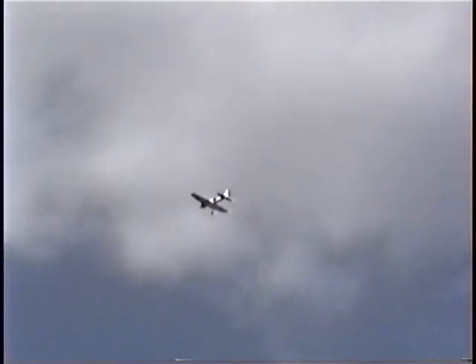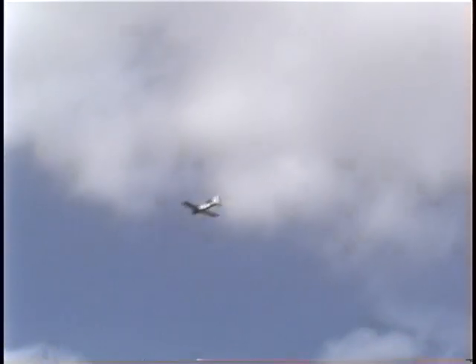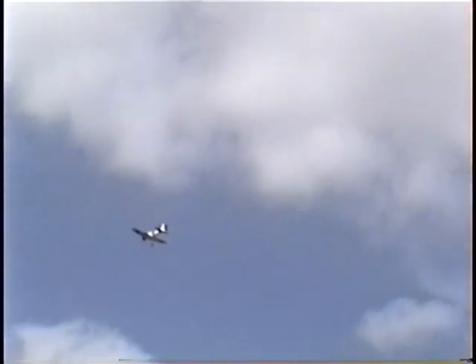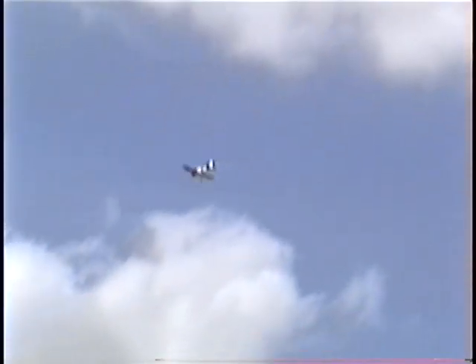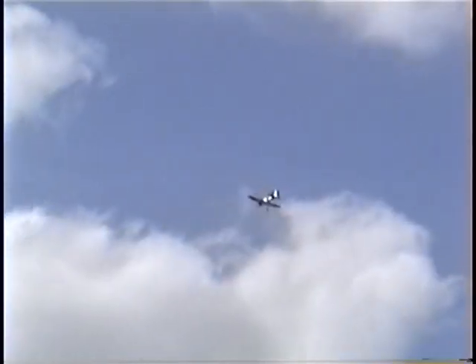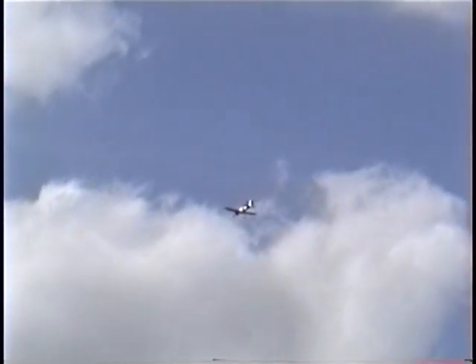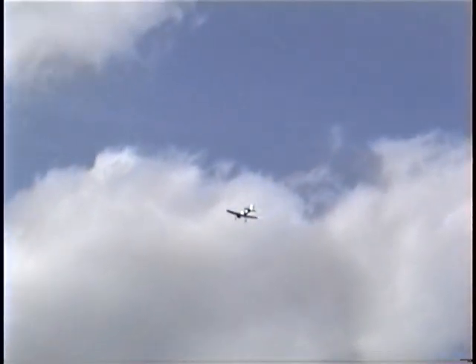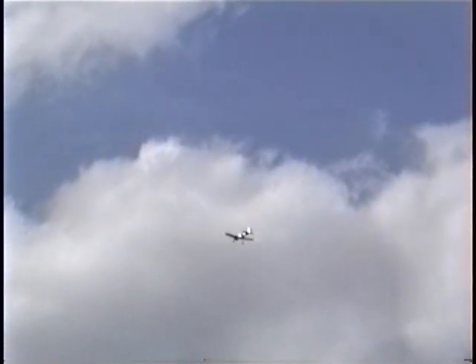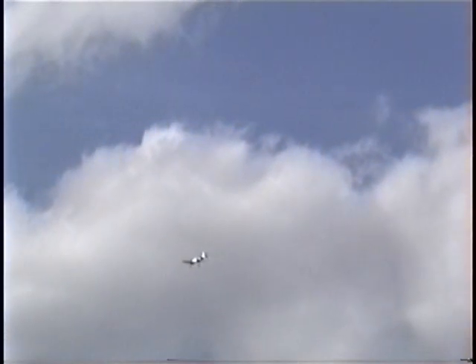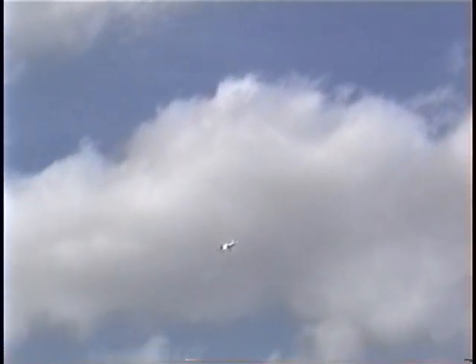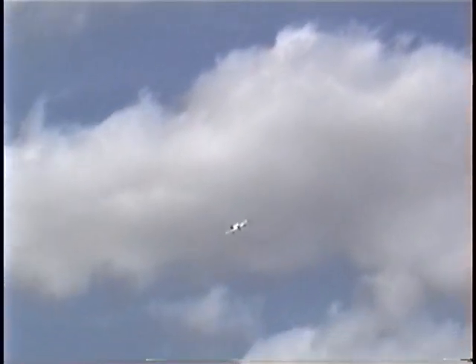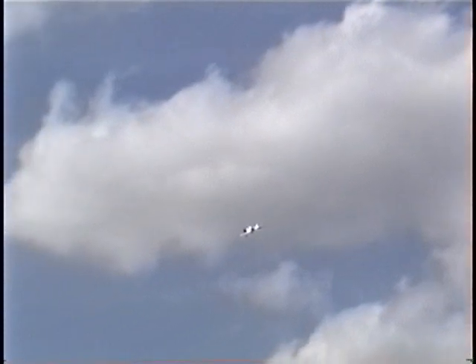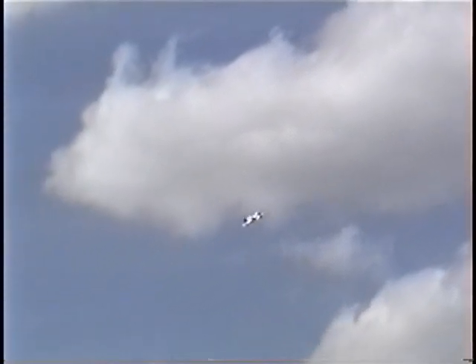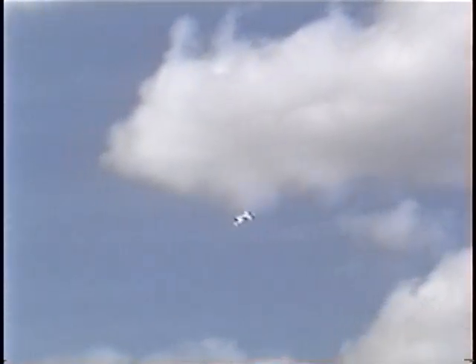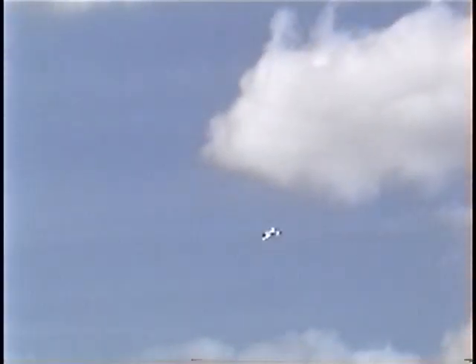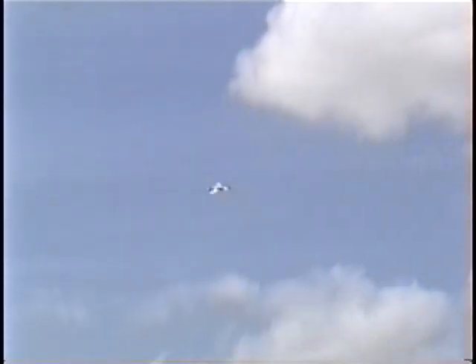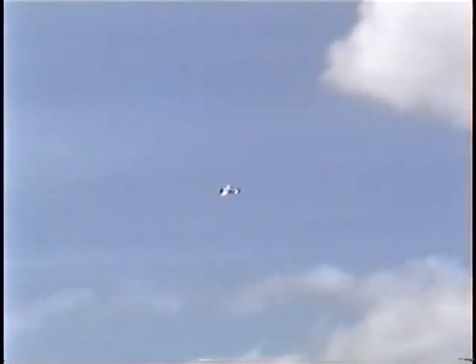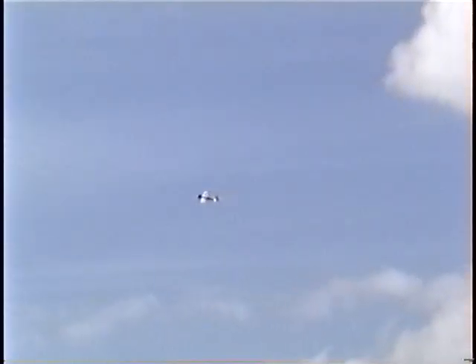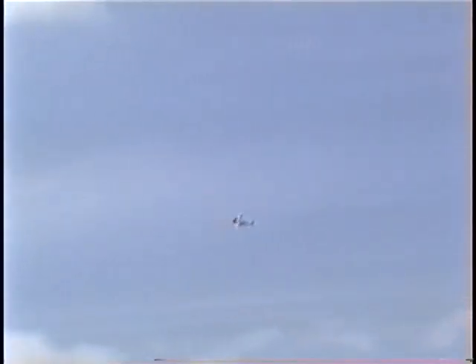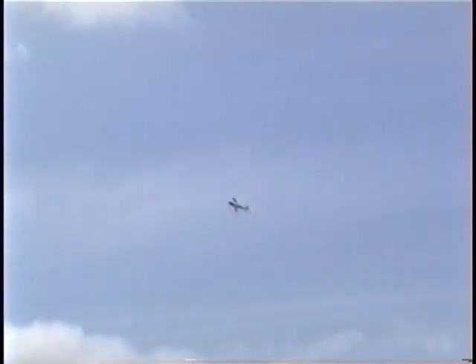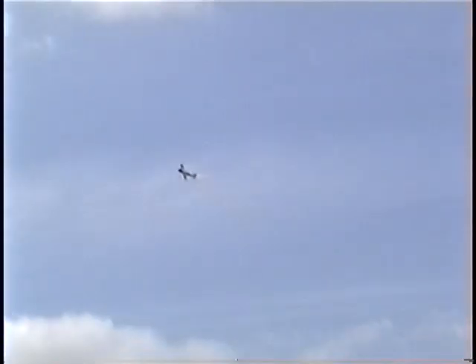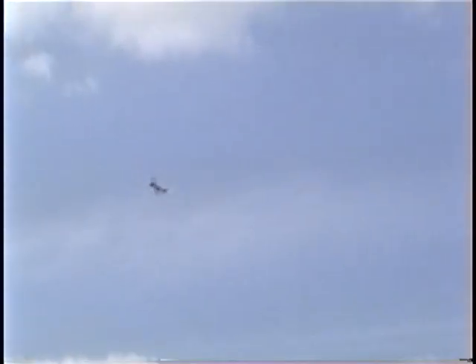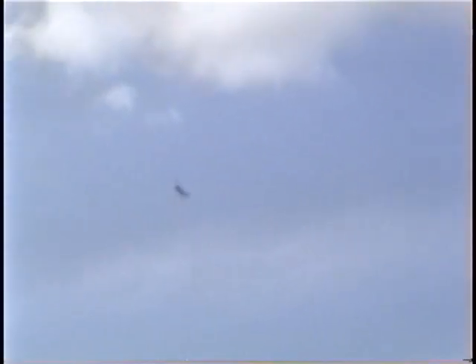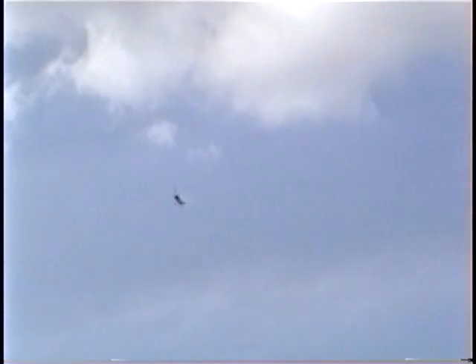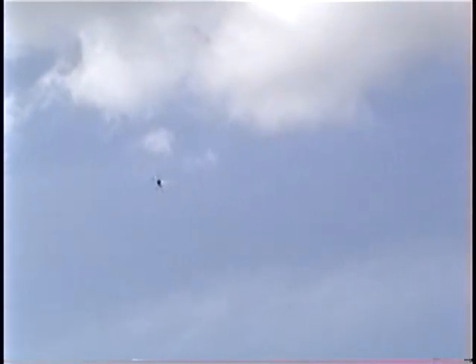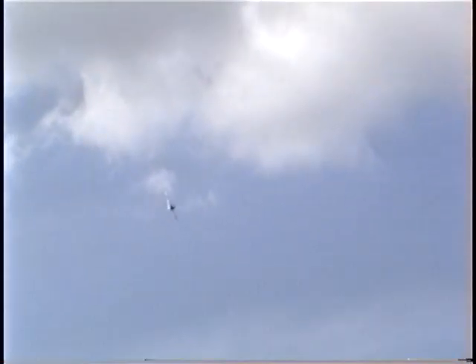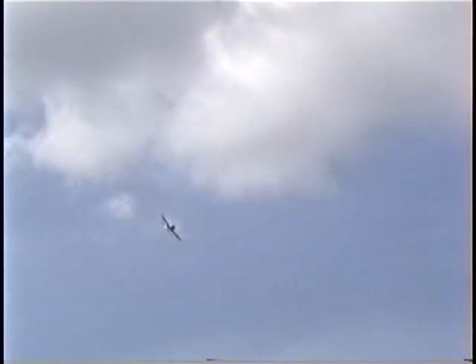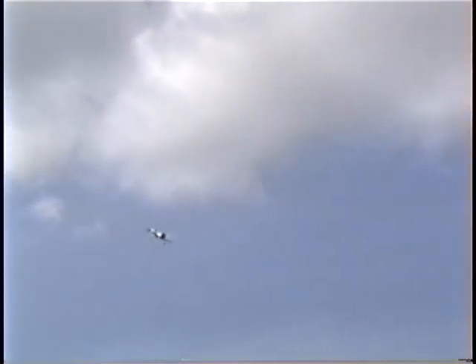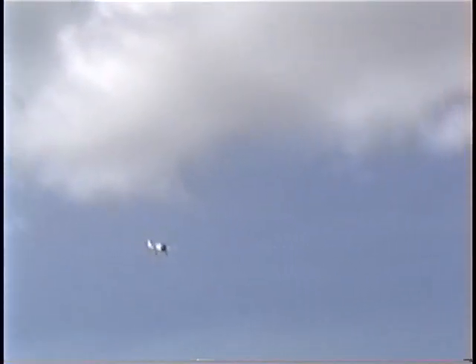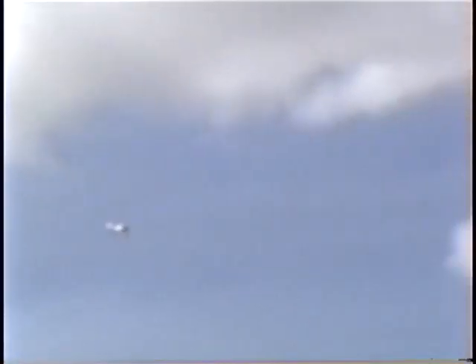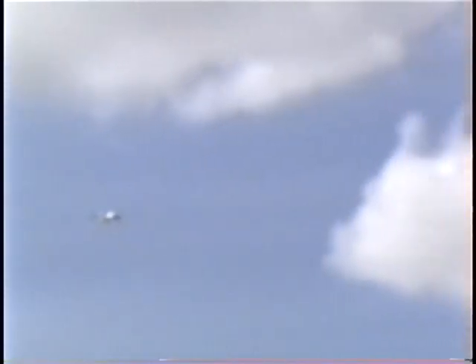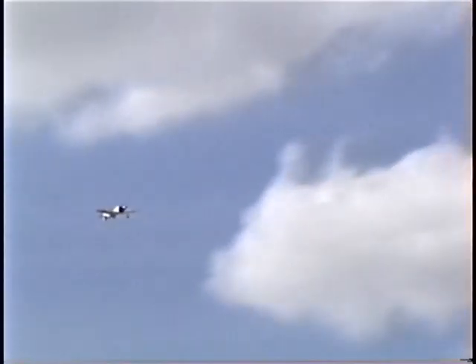That's a good bird. Yep. She should land pretty good, shouldn't she? Yeah. Stay off this retract. Yep. That's those Sierra retracts.